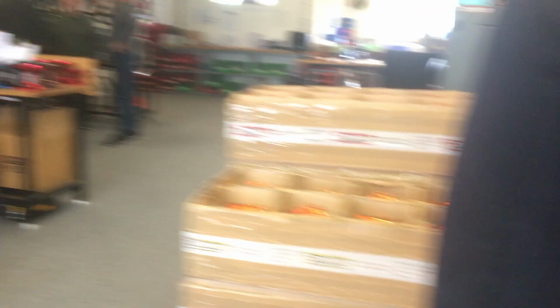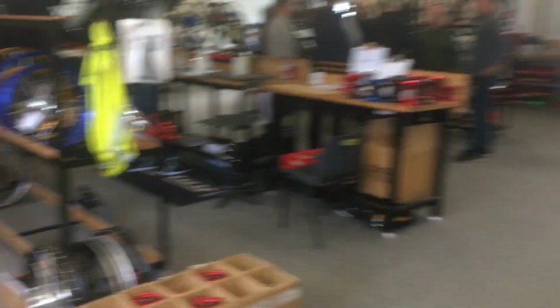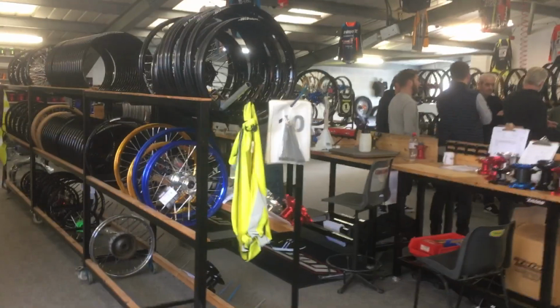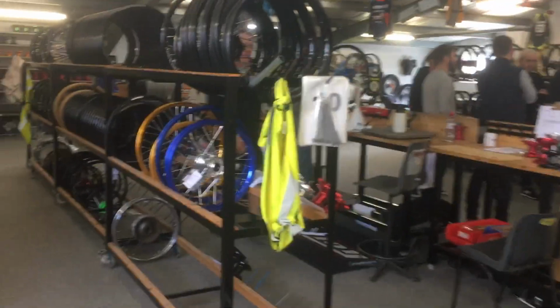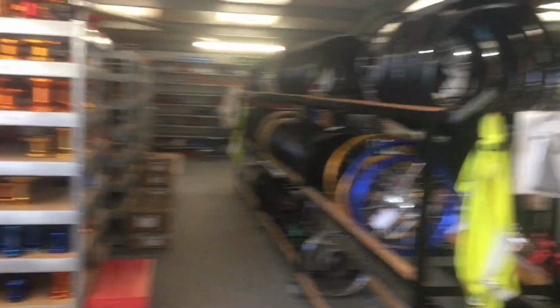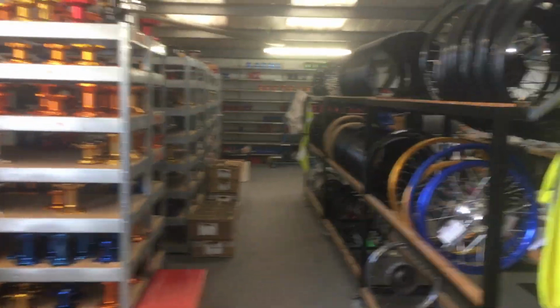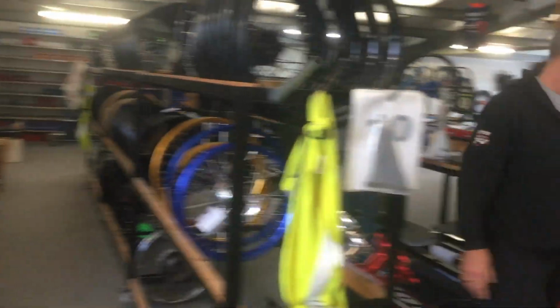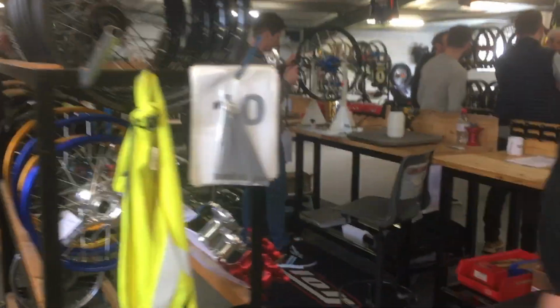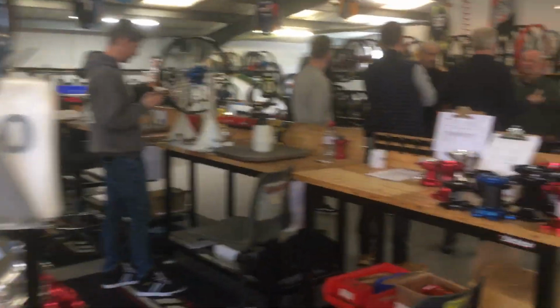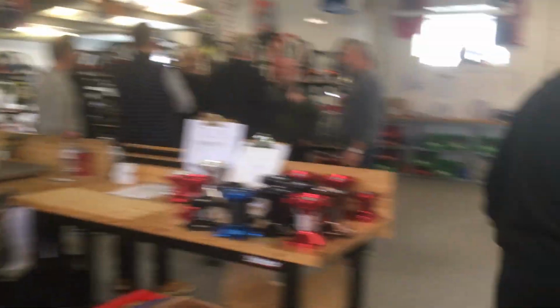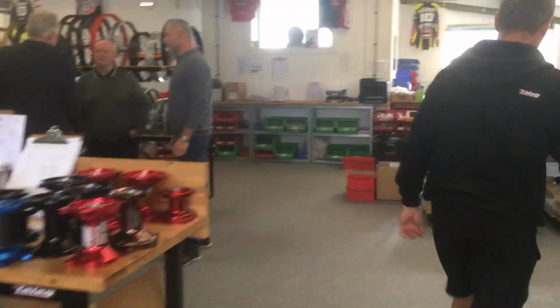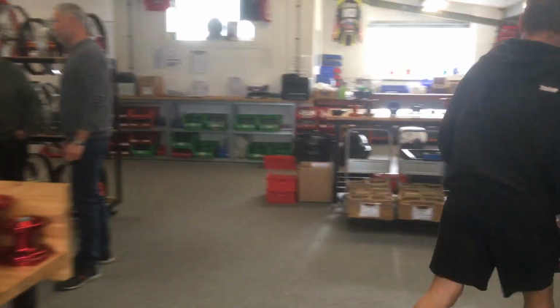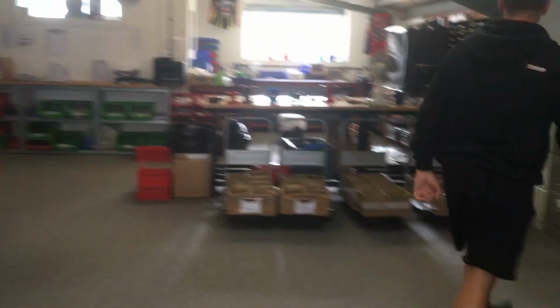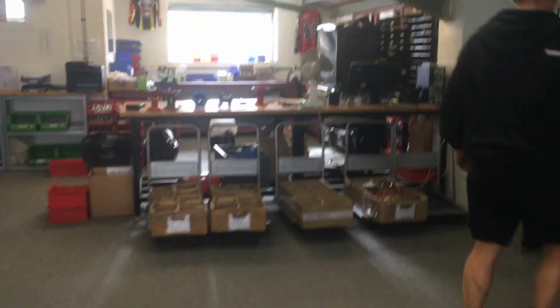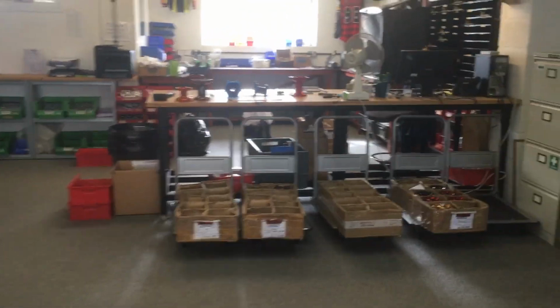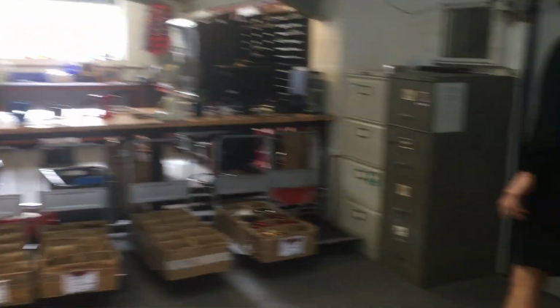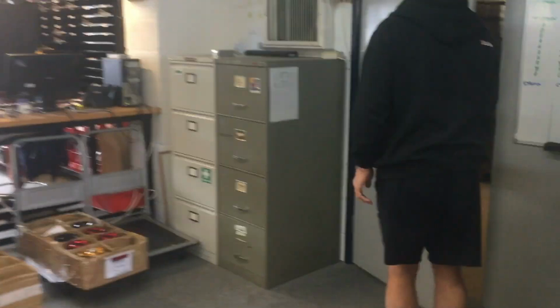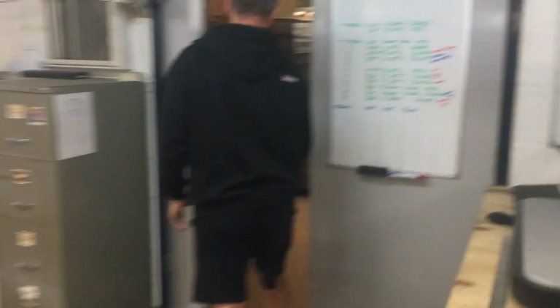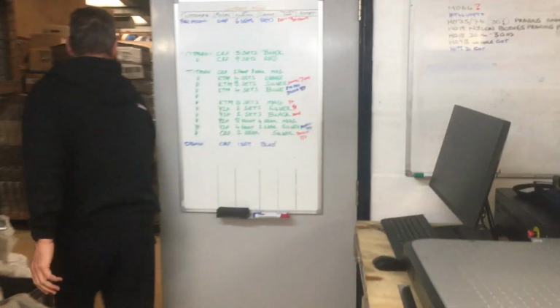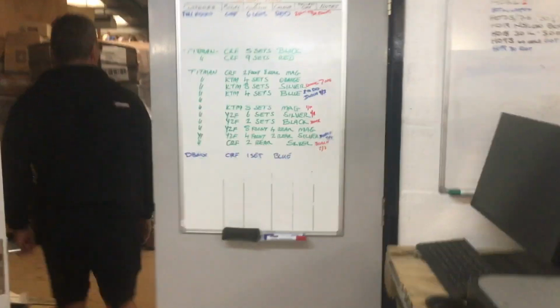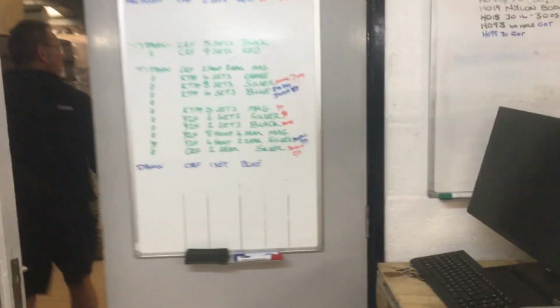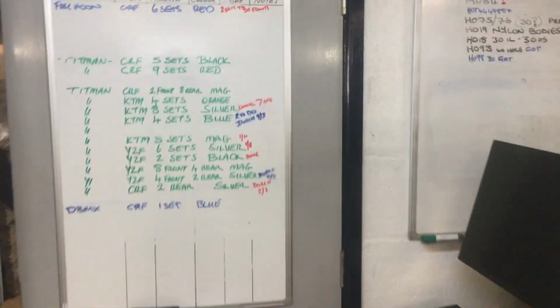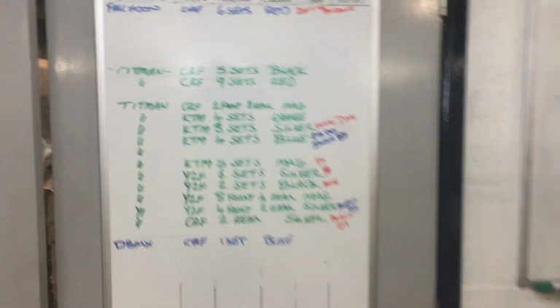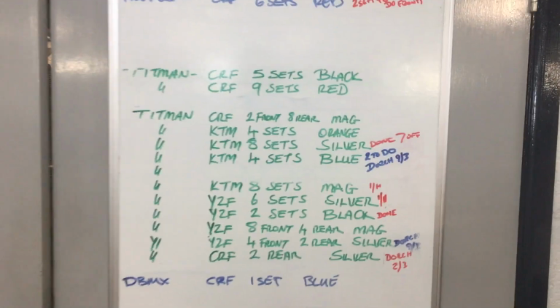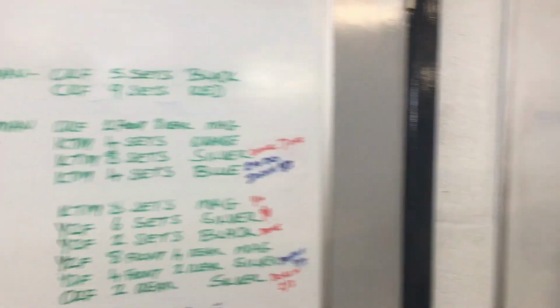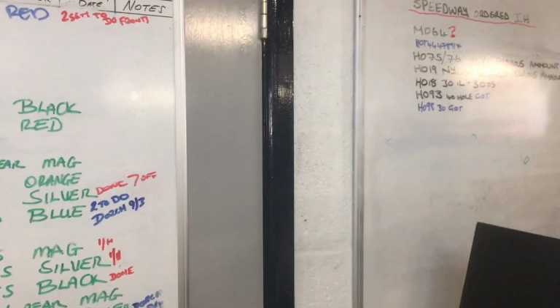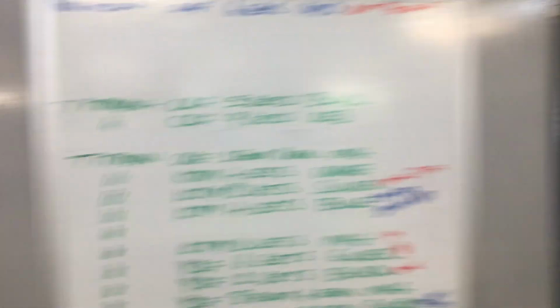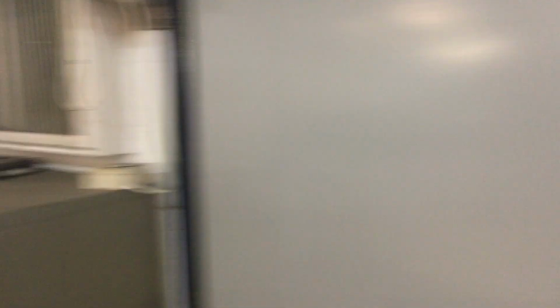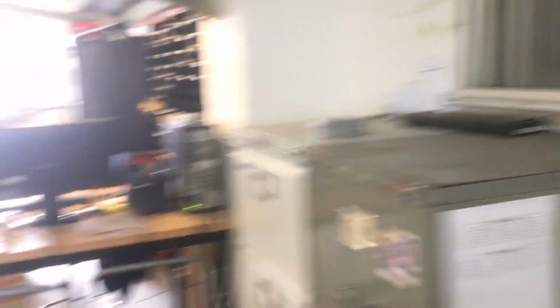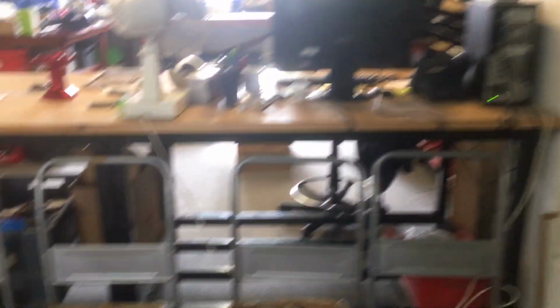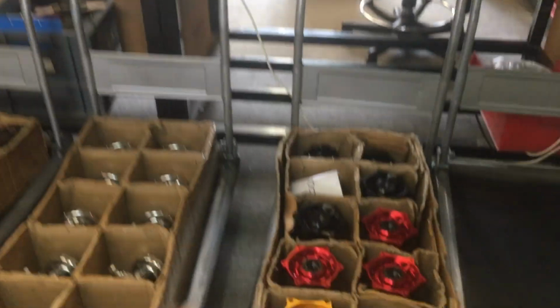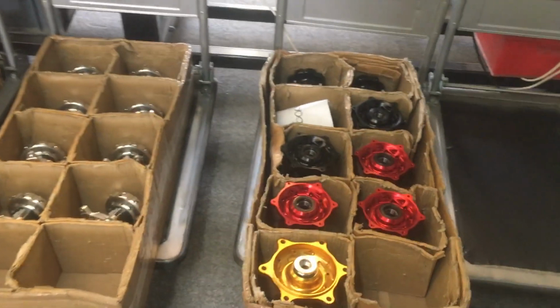Obviously from where we were earlier on, all the parts come into here and then the wheels are assembled. Any good business has to run with plenty of whiteboards and spreadsheets.